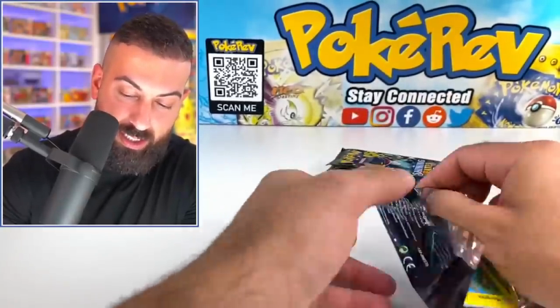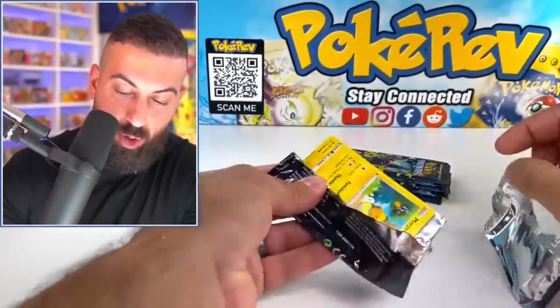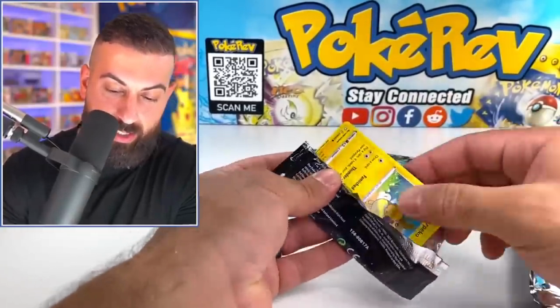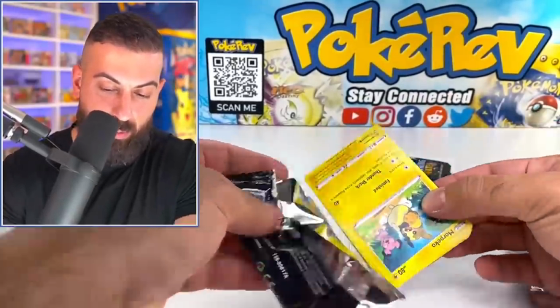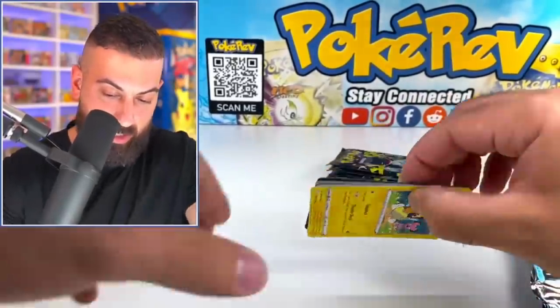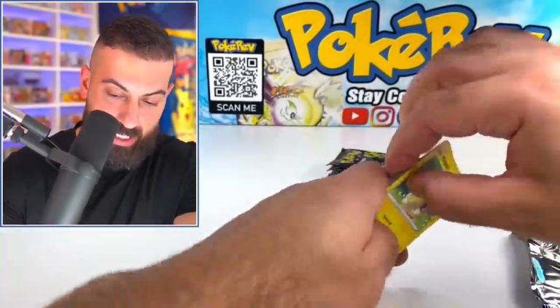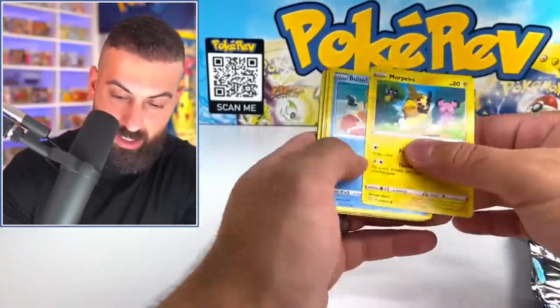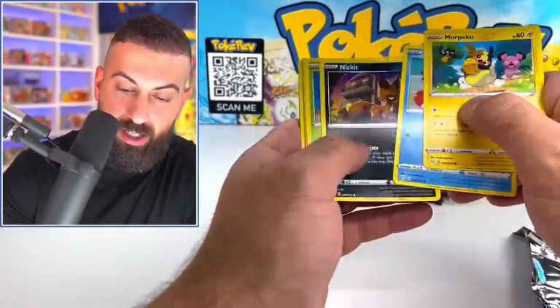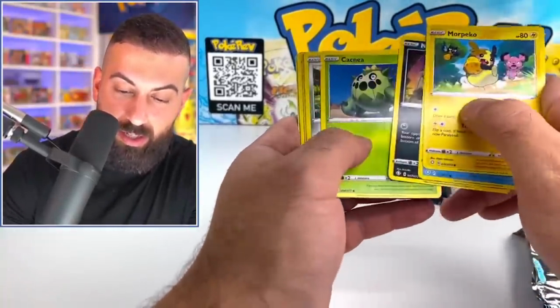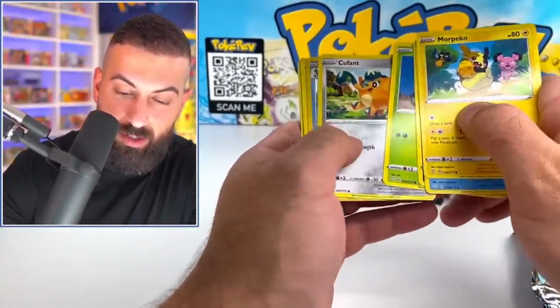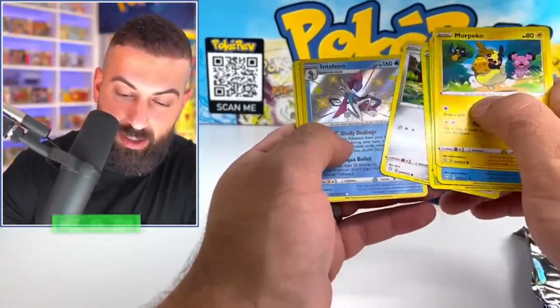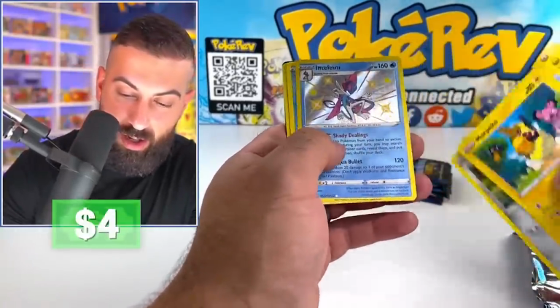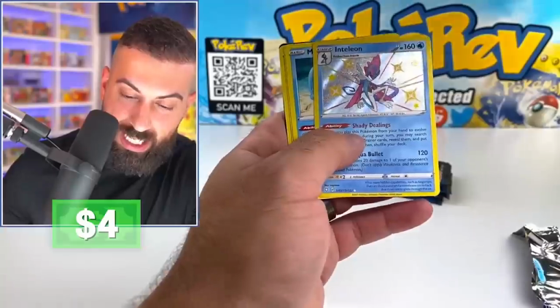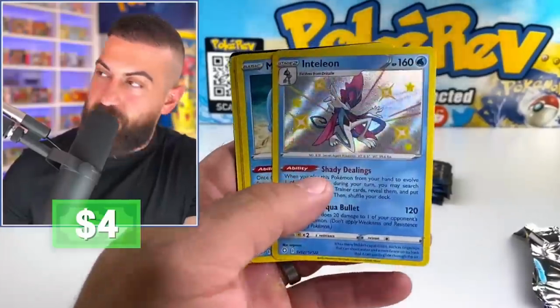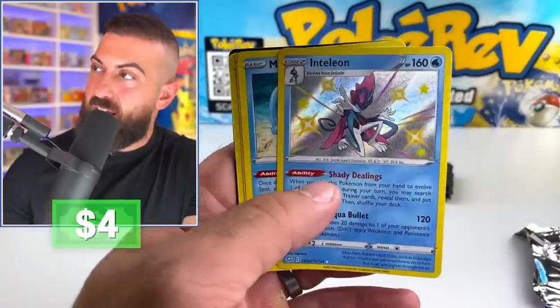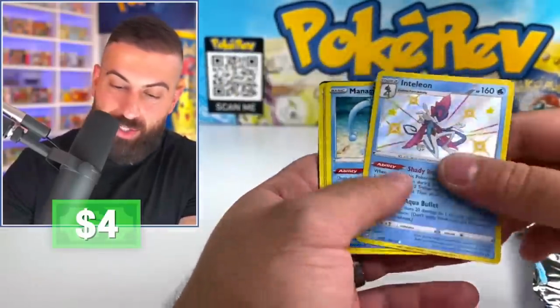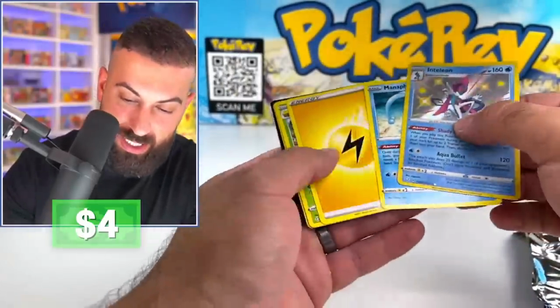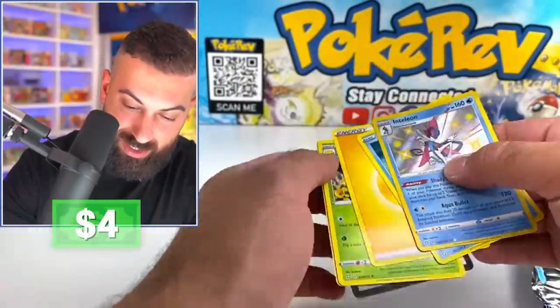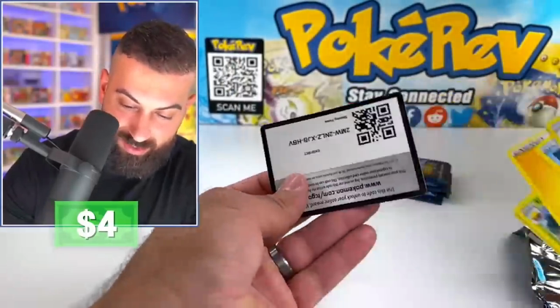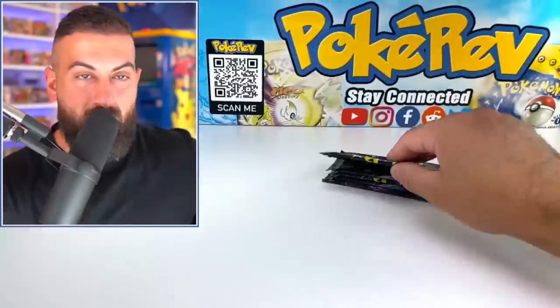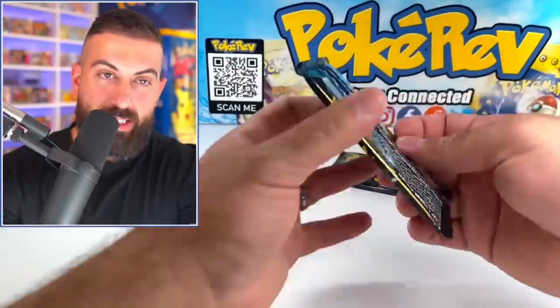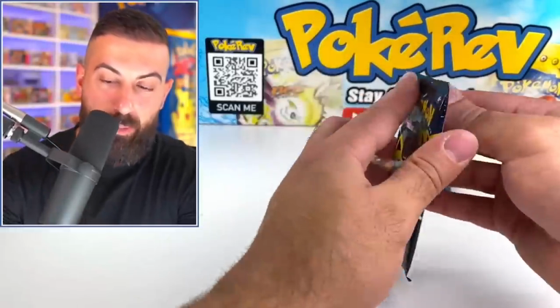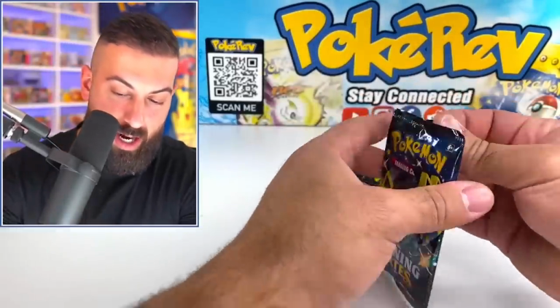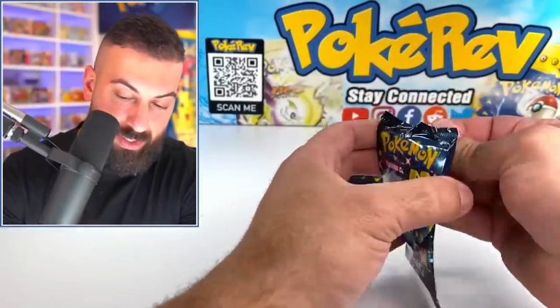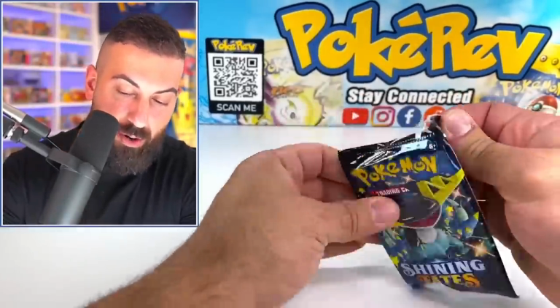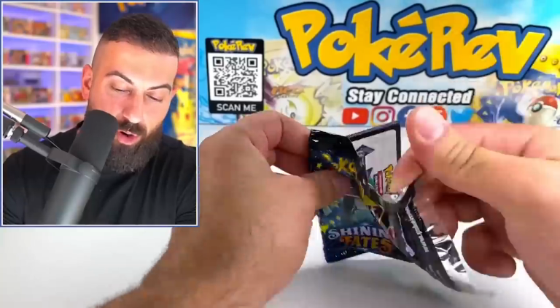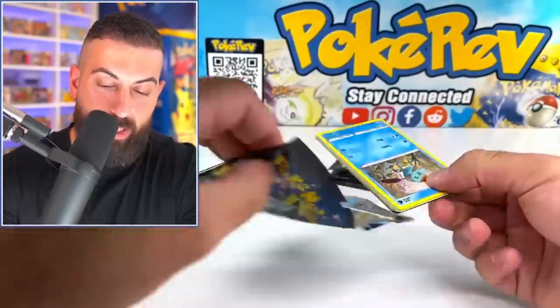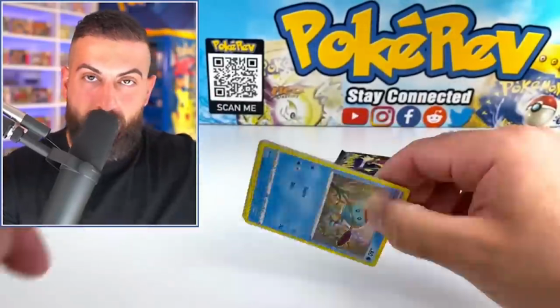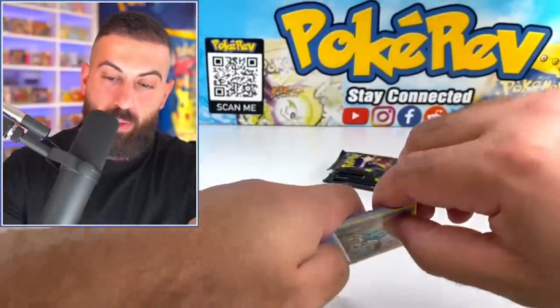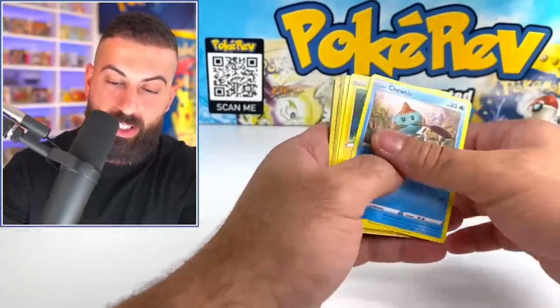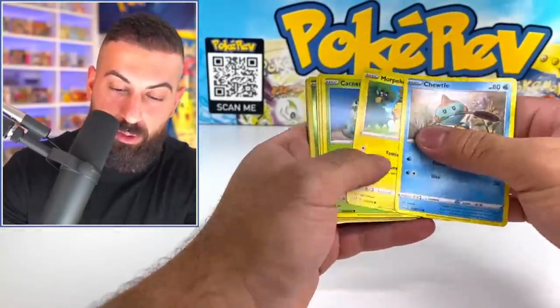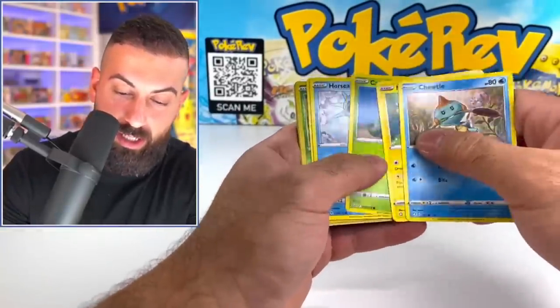Like six more packs — something like that. Dedenne Shiny! There's so many Shinies today. I can't be stopped right now. These hurt more to open than 2,600 packs that we streamed the other day — these hurt more to open than that.